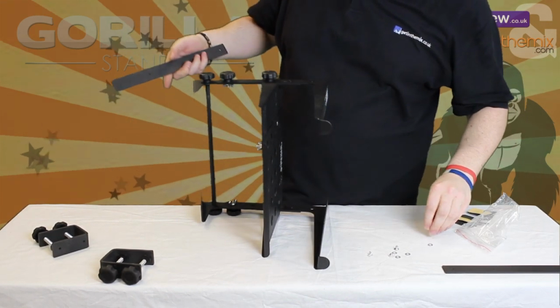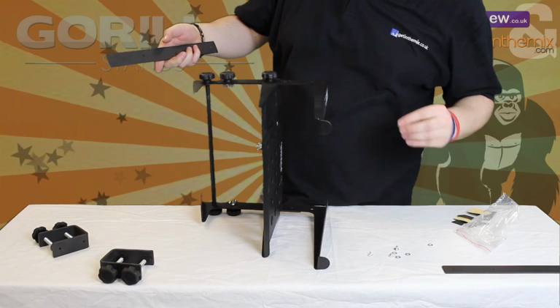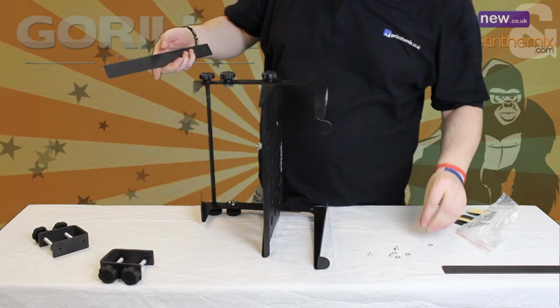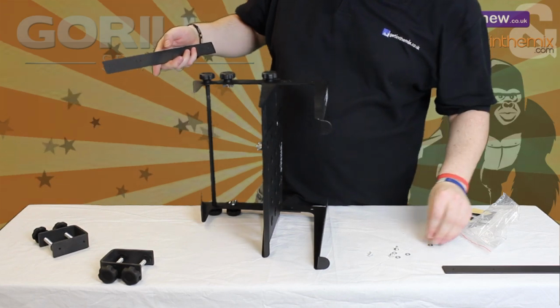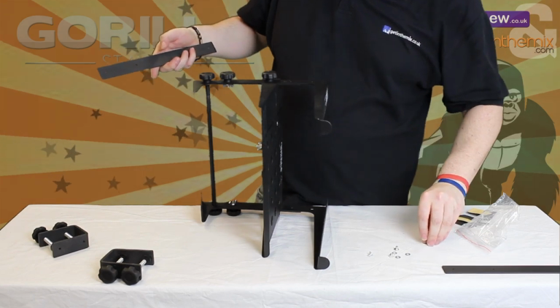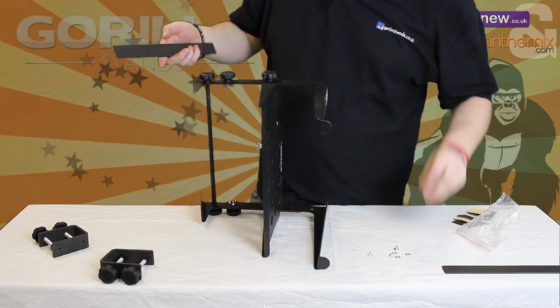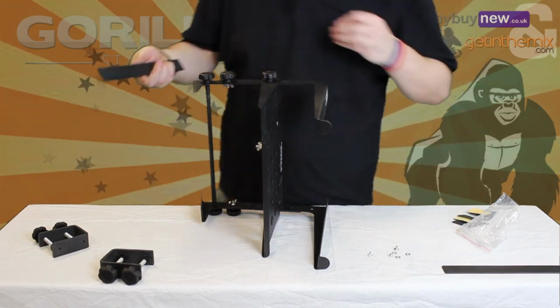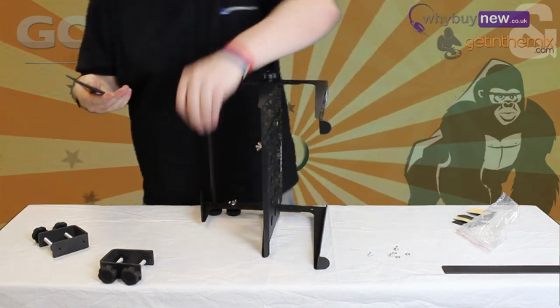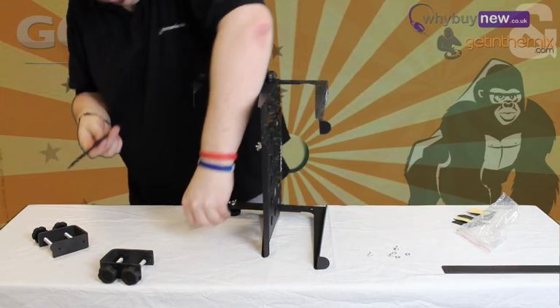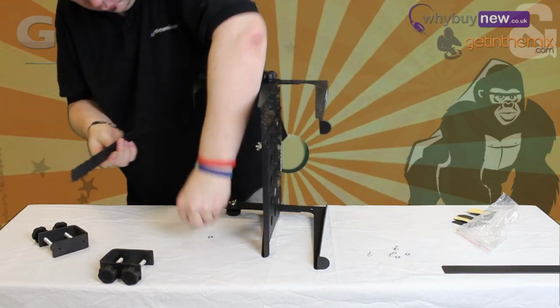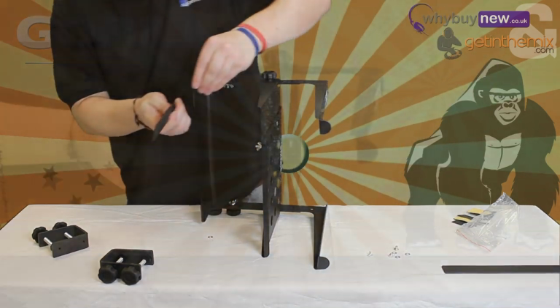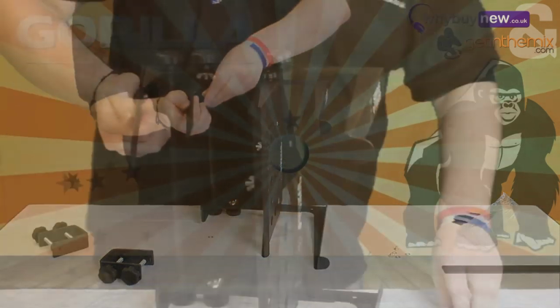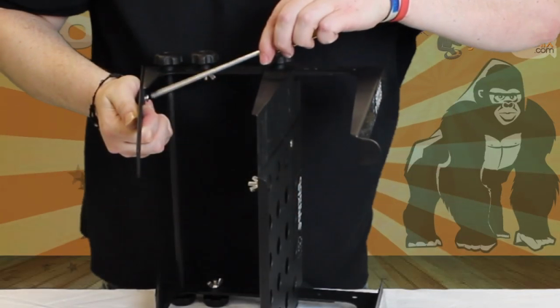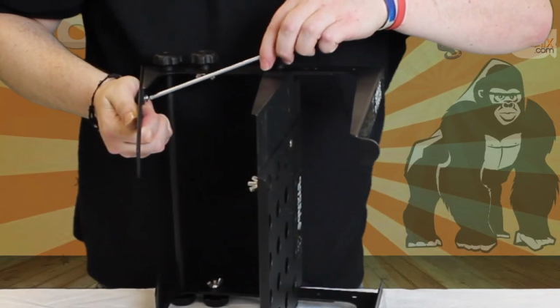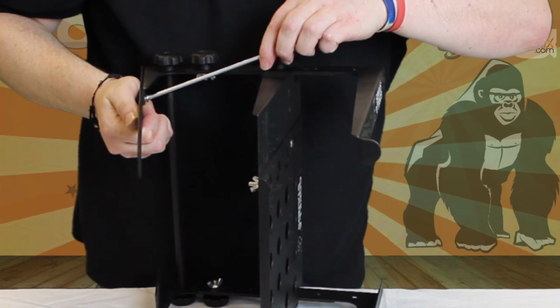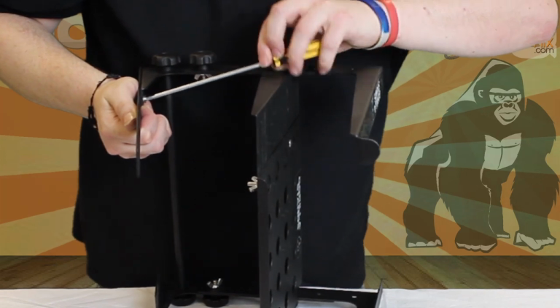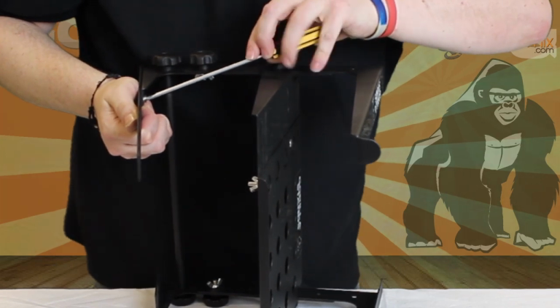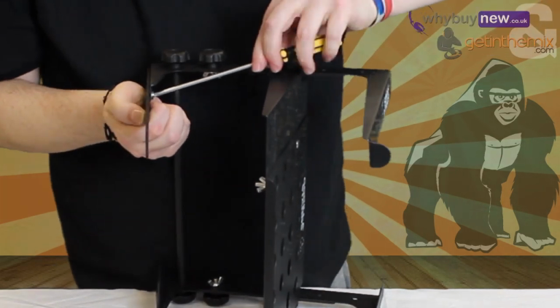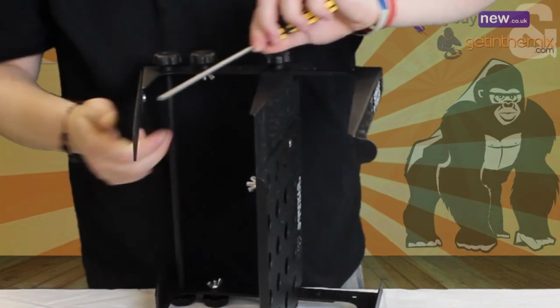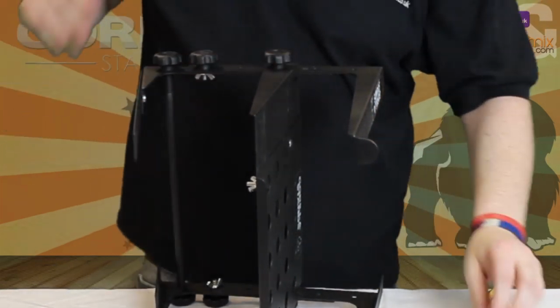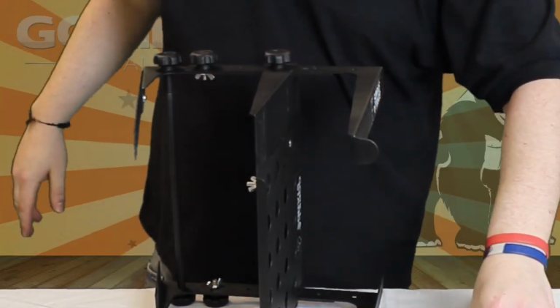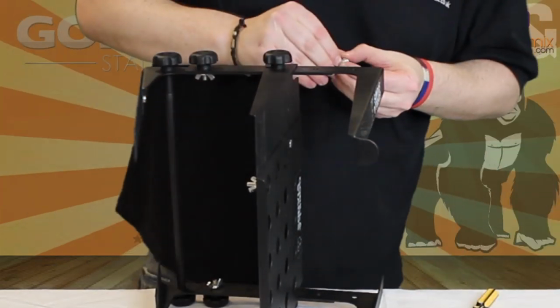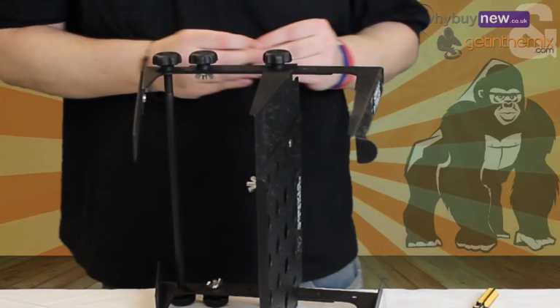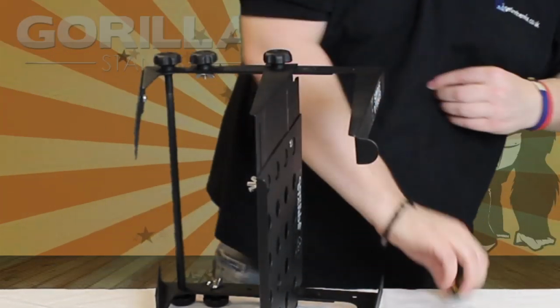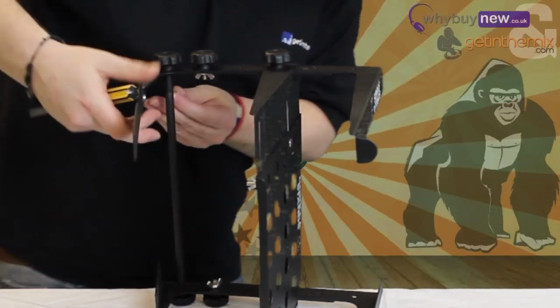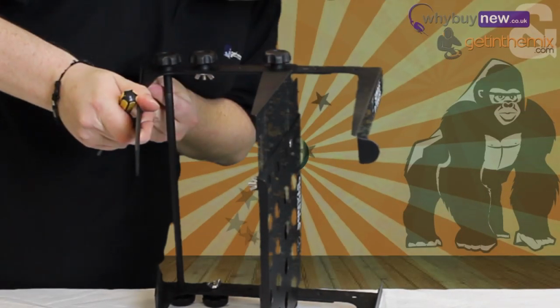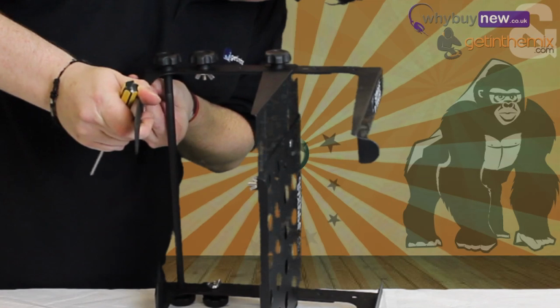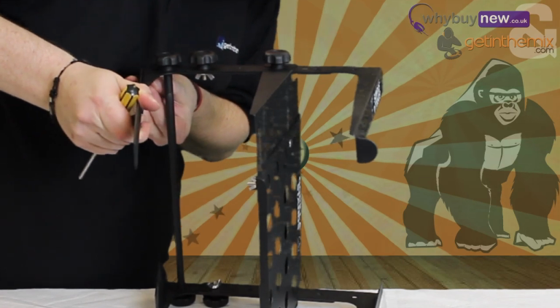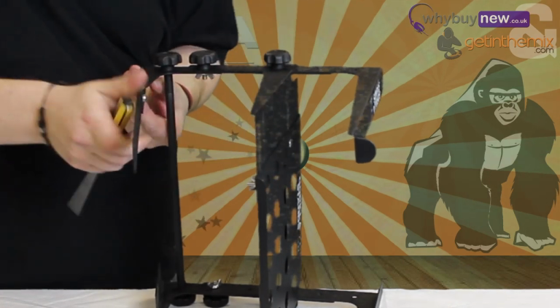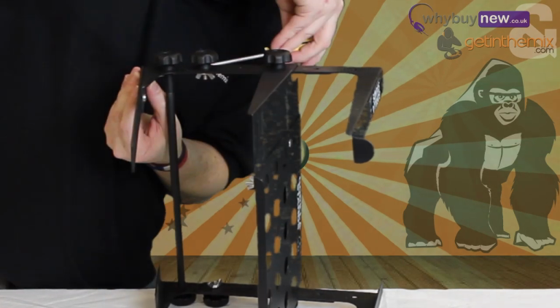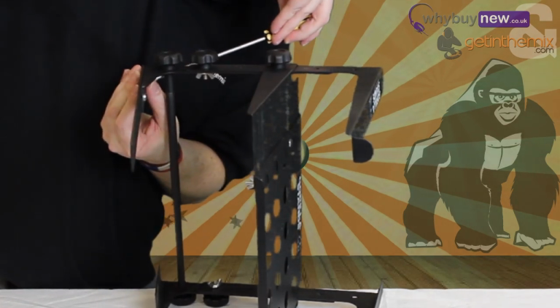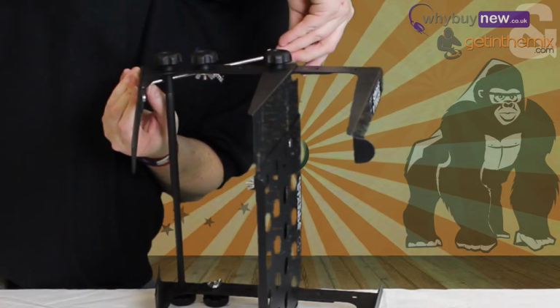Locate the screws and washers from the bag and line up the pre-cut holes in the feet with the holes in the base of the leg. Then, with the aid of a Phillips screwdriver, simply fix these together with the screws — one at the front of the leg base and one at the back.